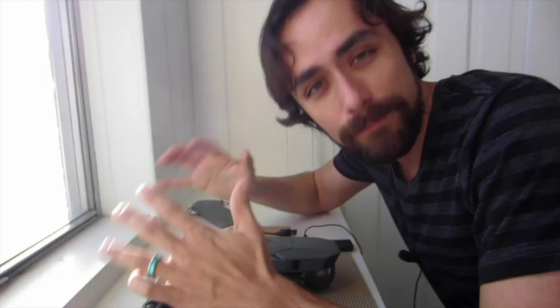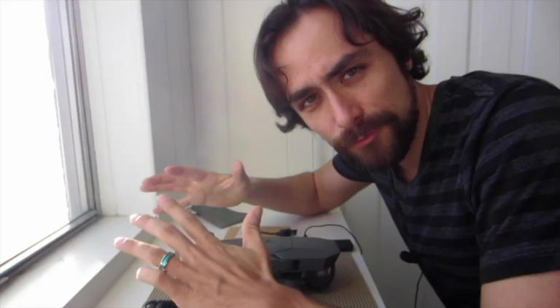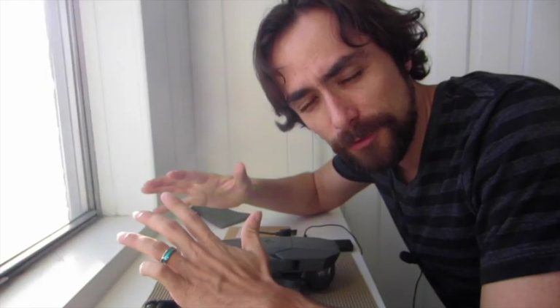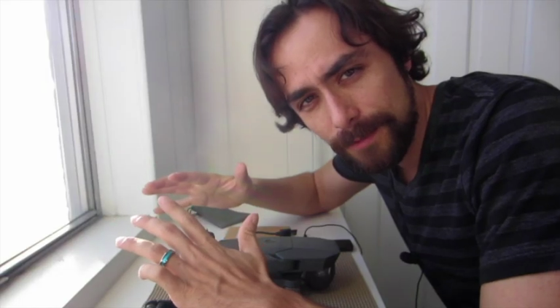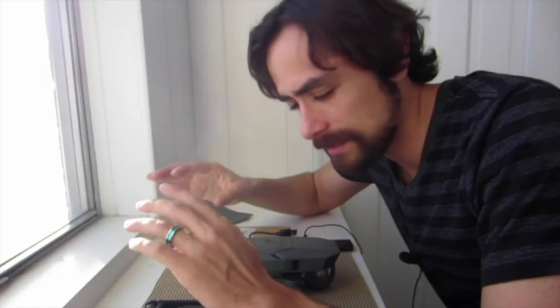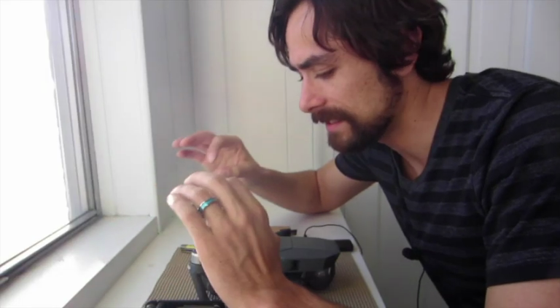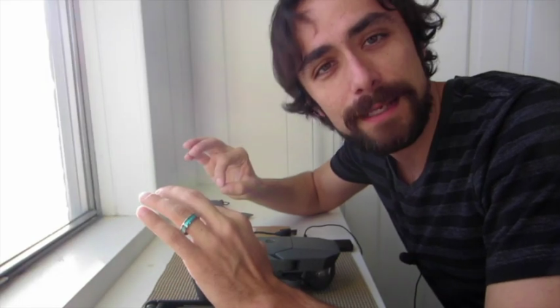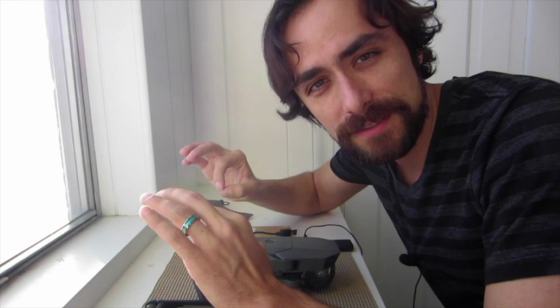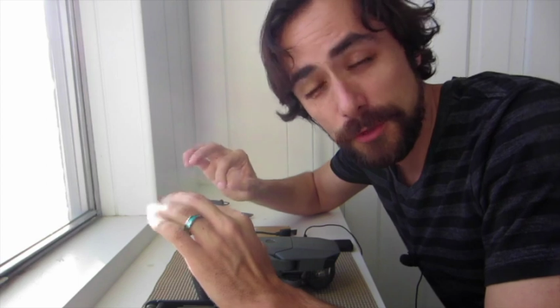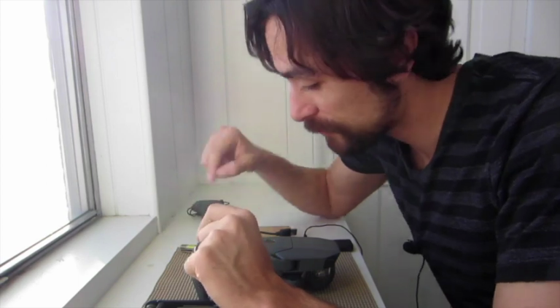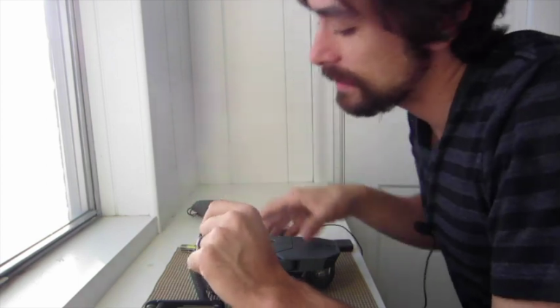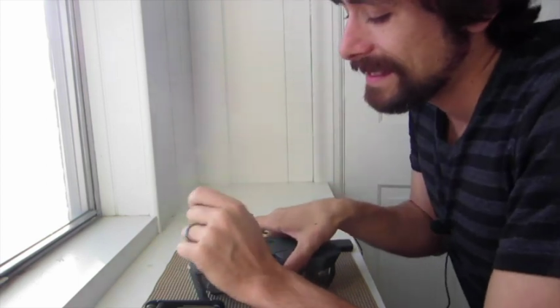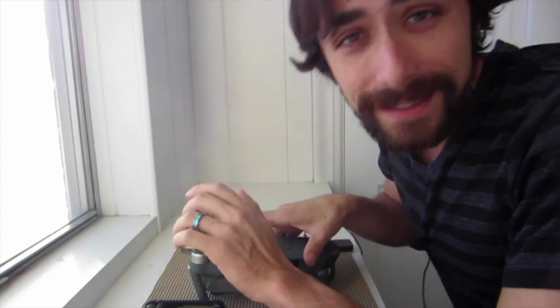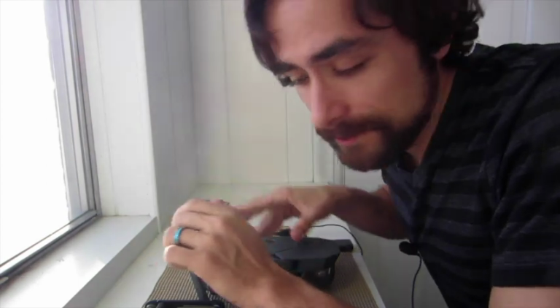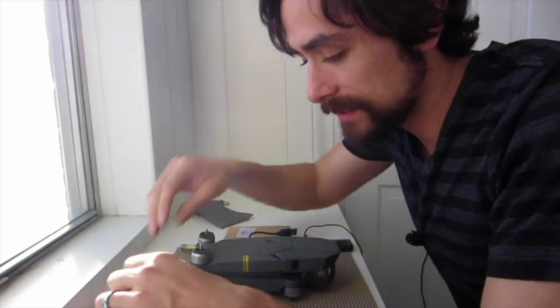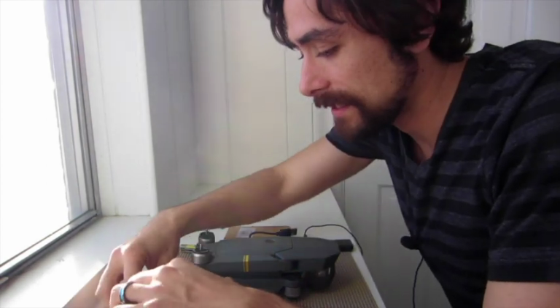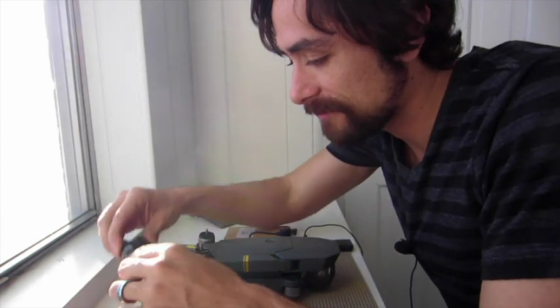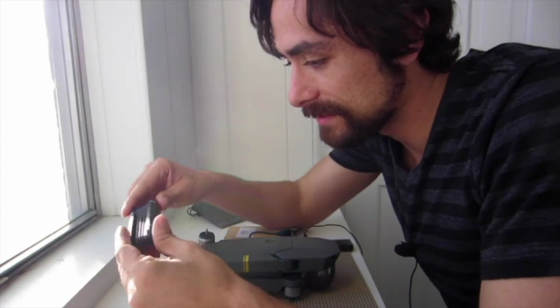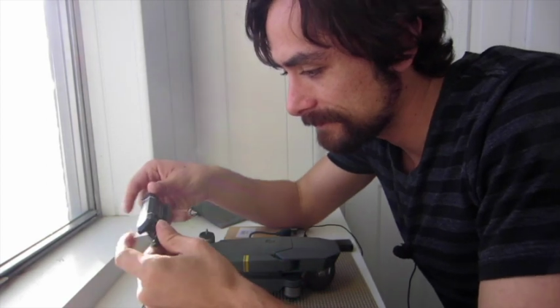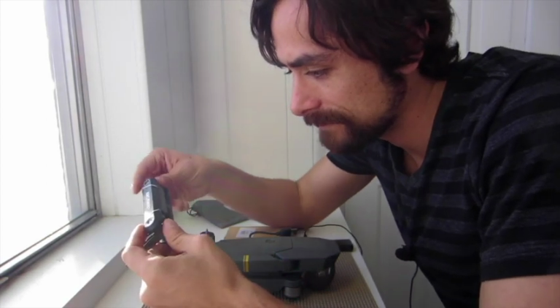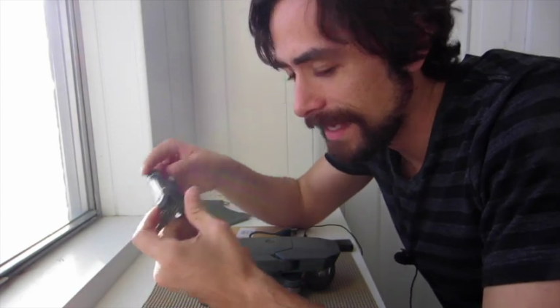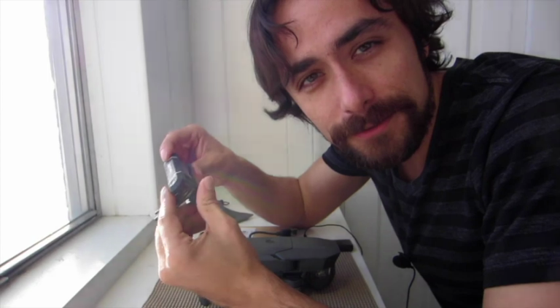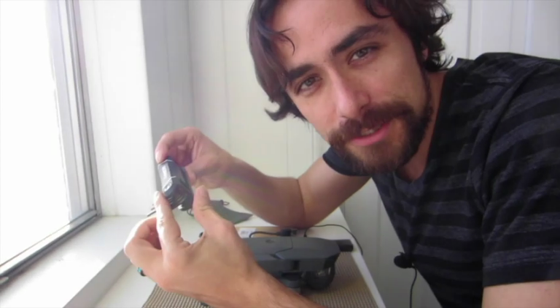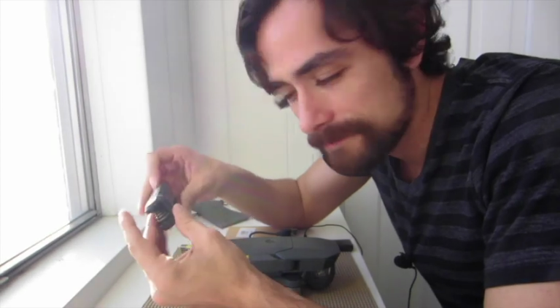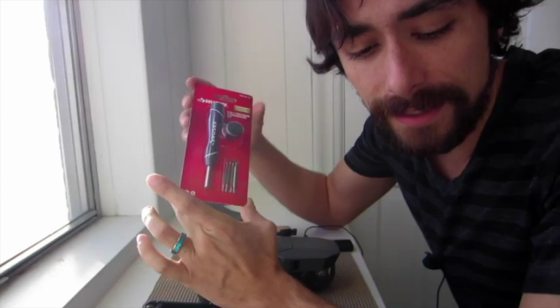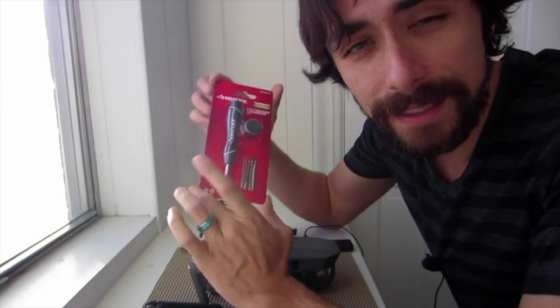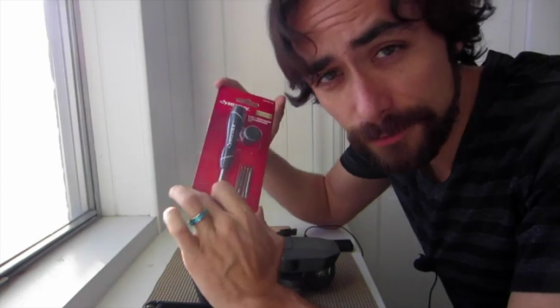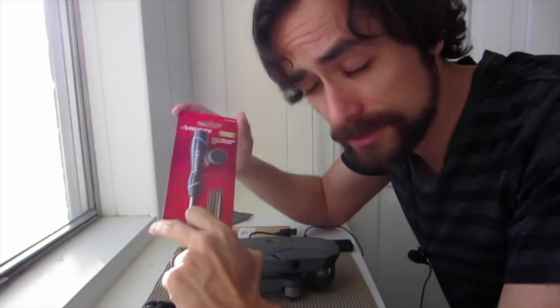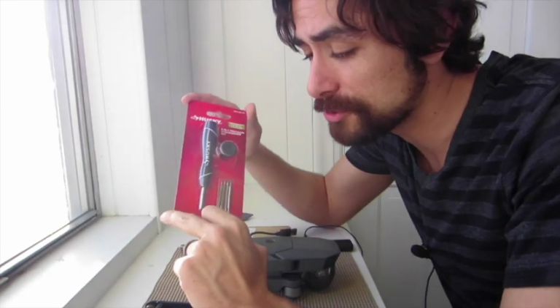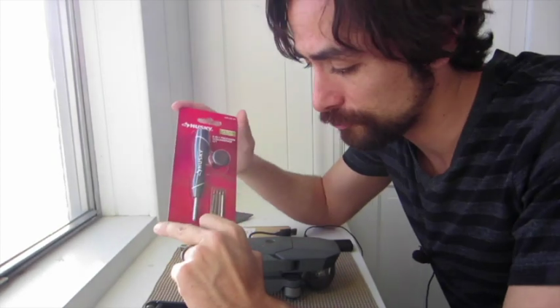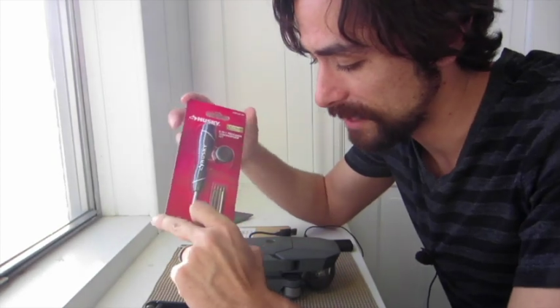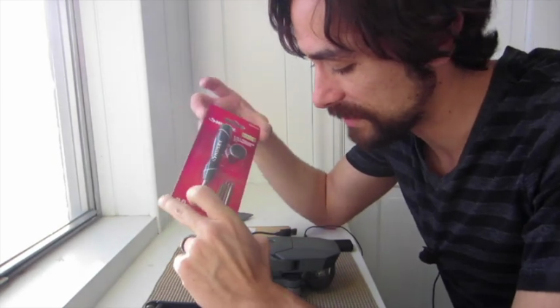Back in the room of requirement and it's time to fix this drone. First, the things that I'm using: I have these Allen wrenches and a precision screwdriver set.